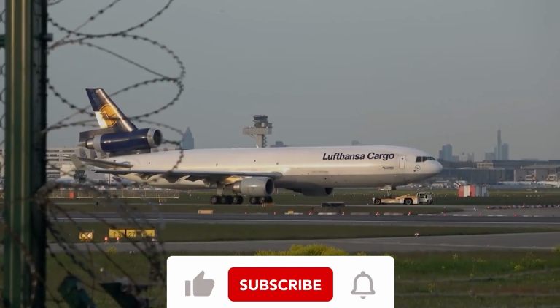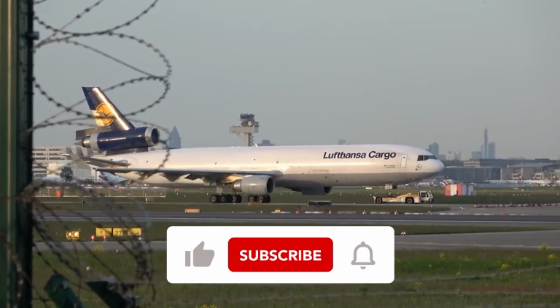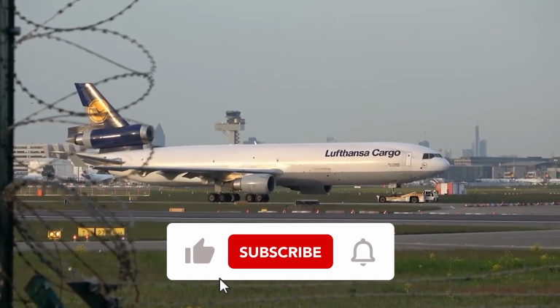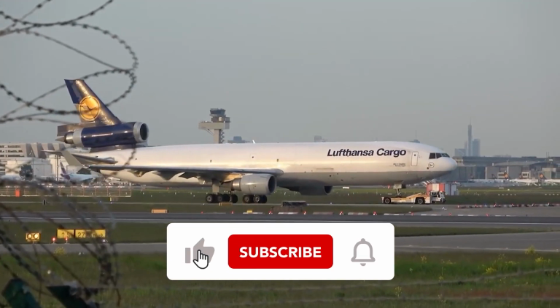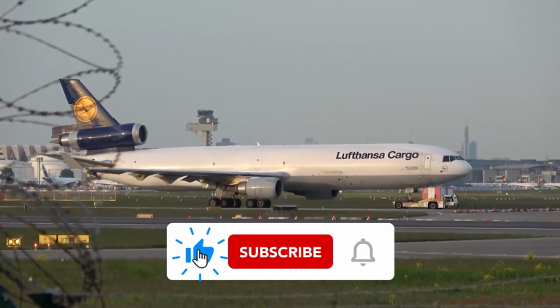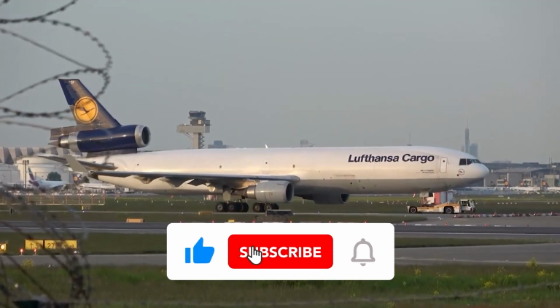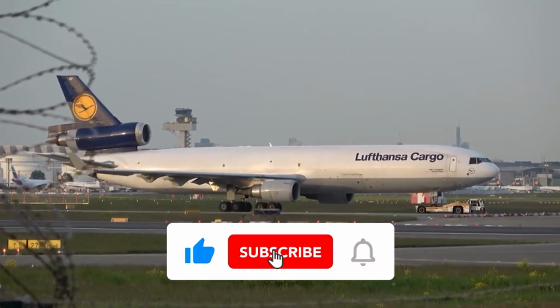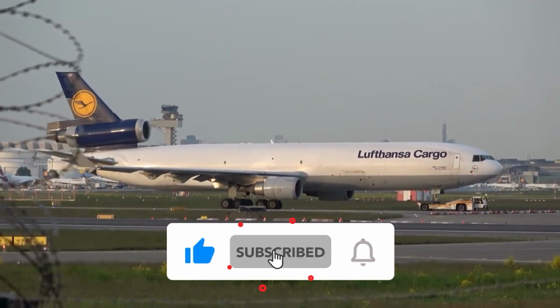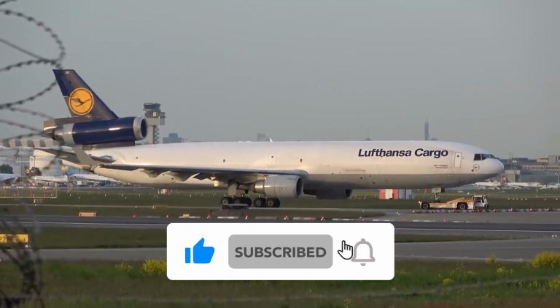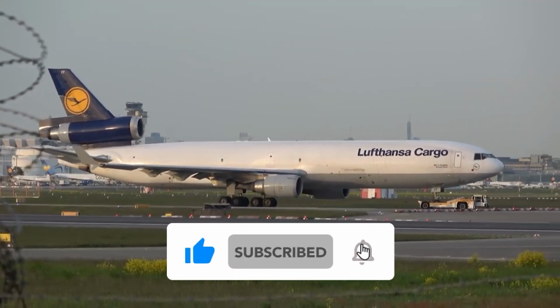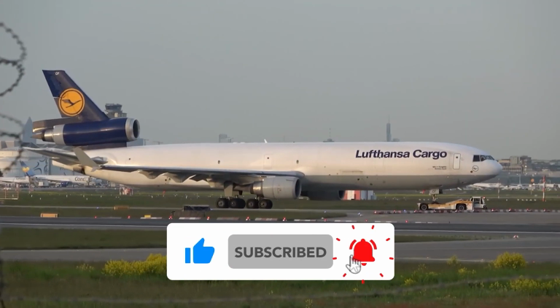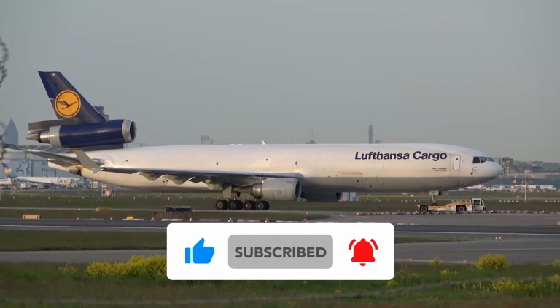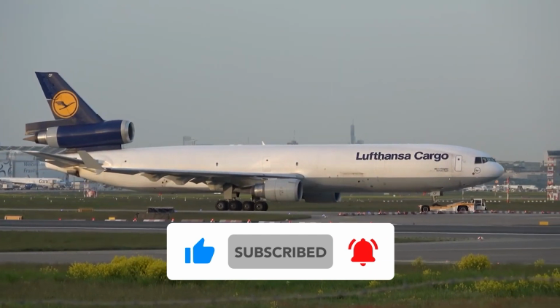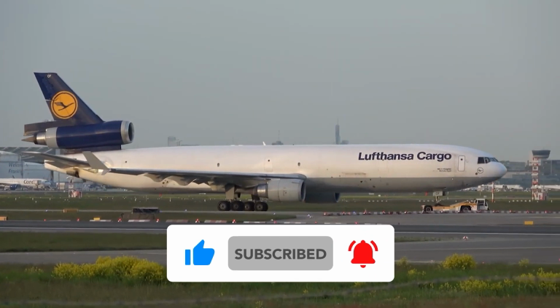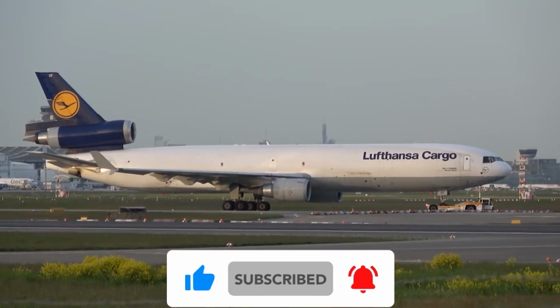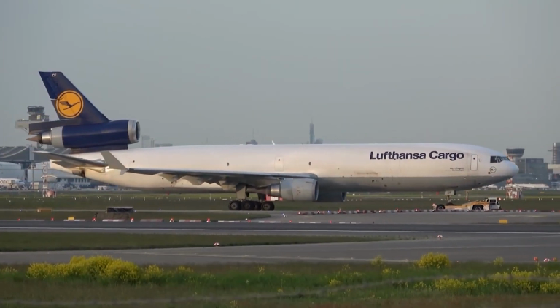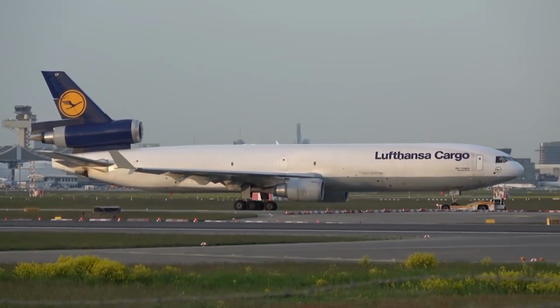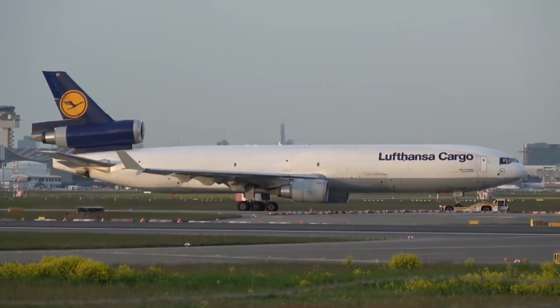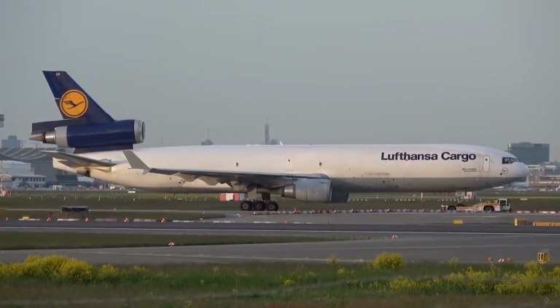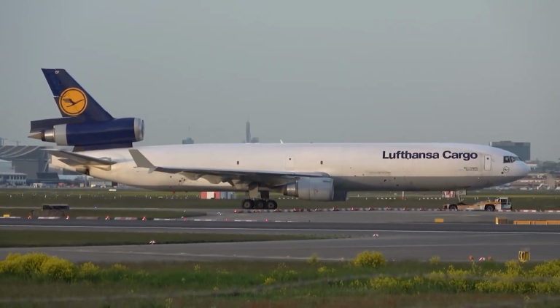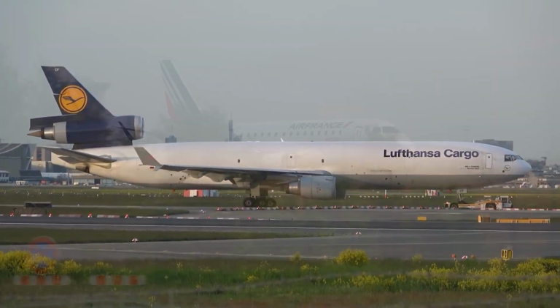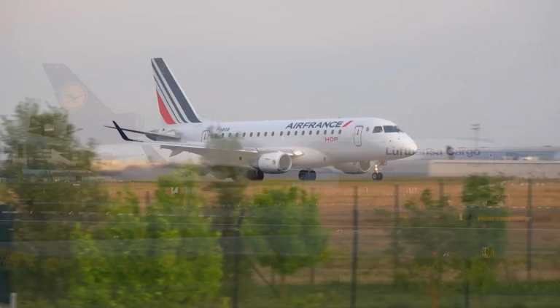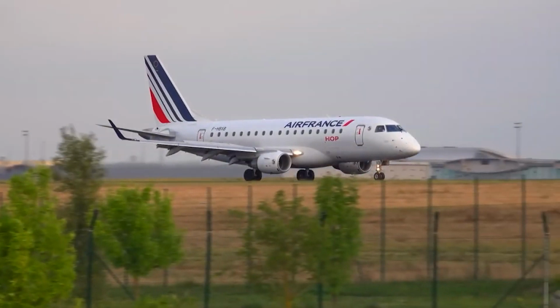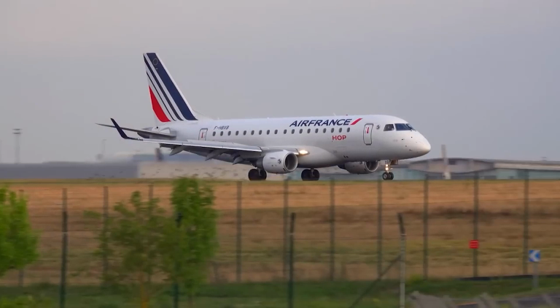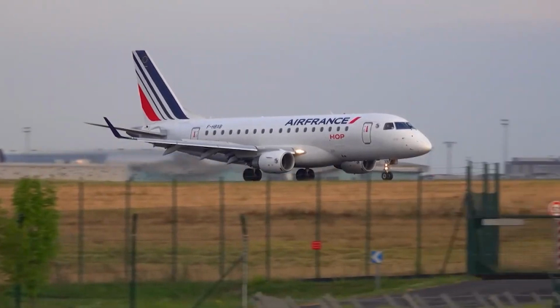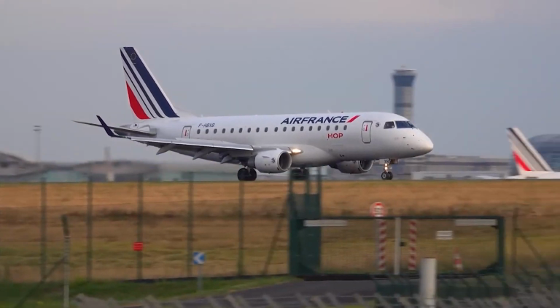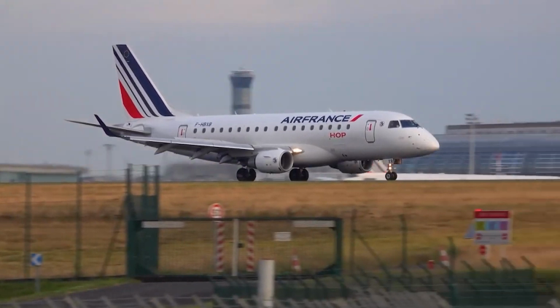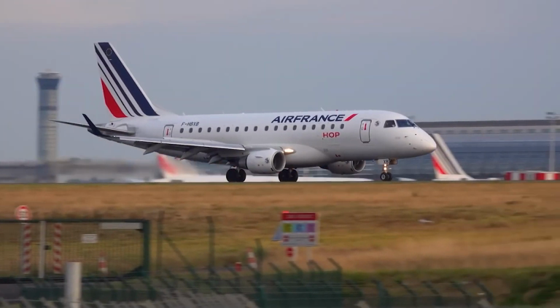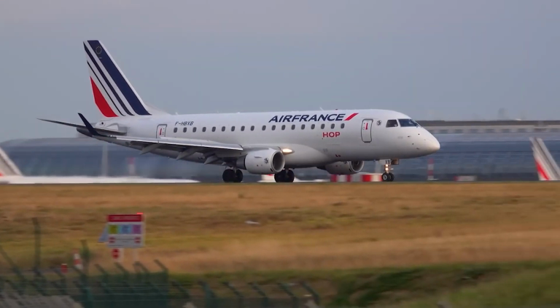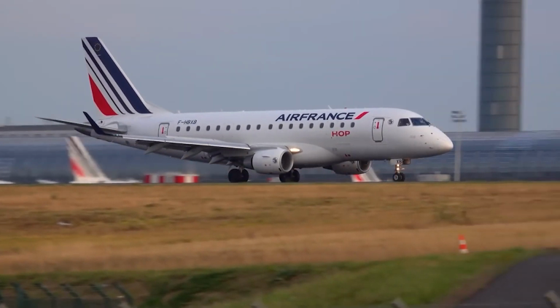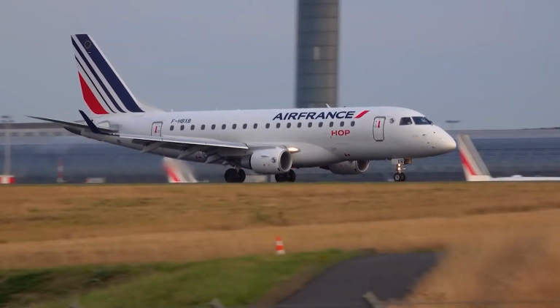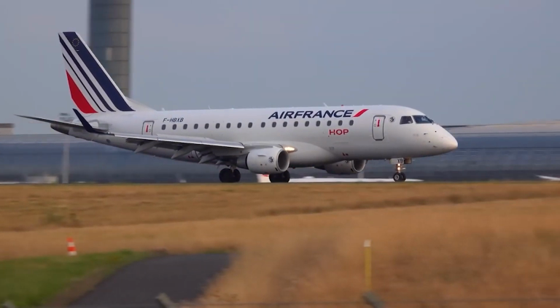Welcome to Big Metal Birds, and in this video, we're peeling back the layers of winglet science to answer all your burning questions, from their origin story to the aerodynamic magic they perform in the sky.